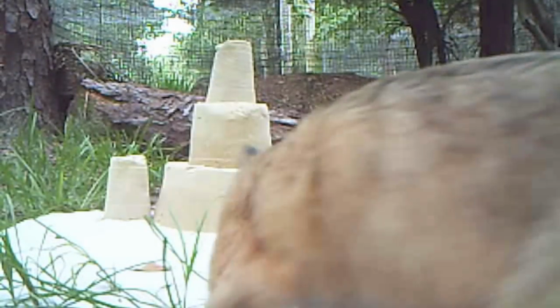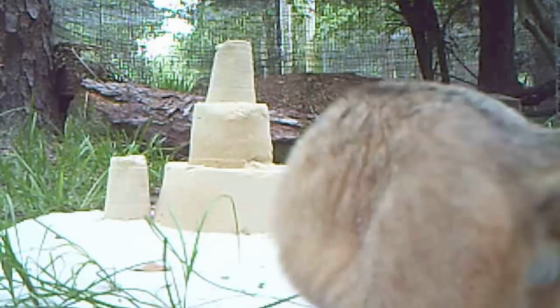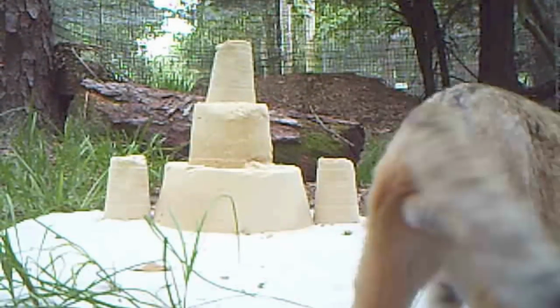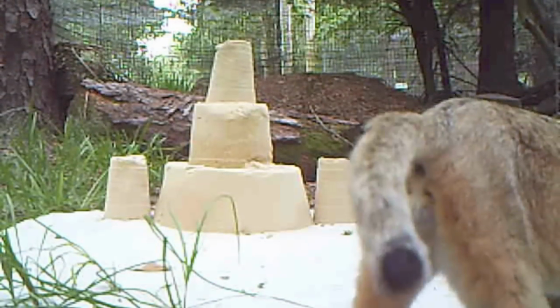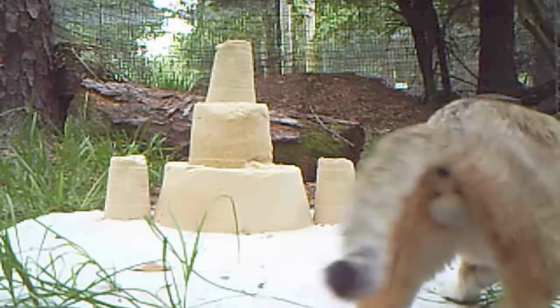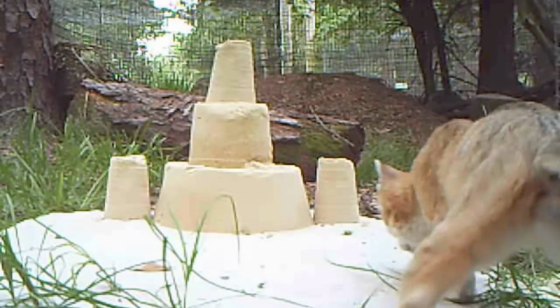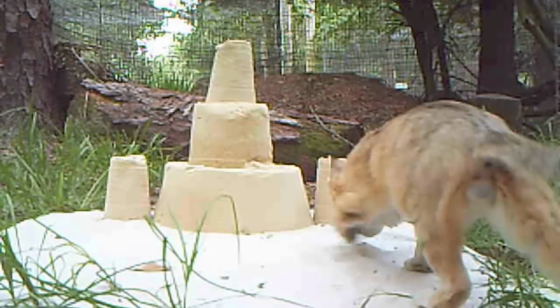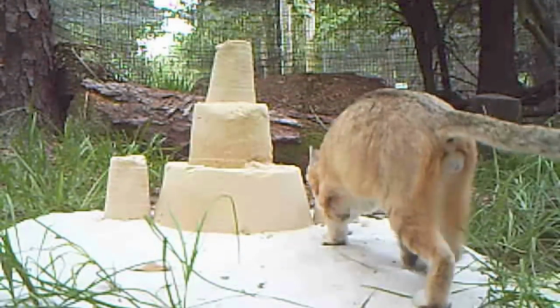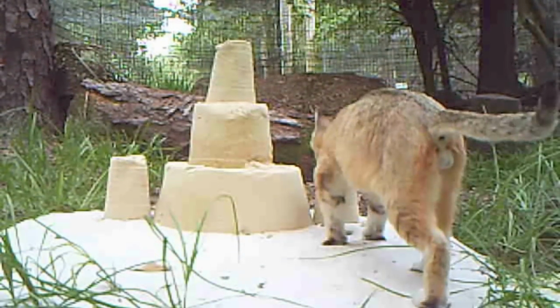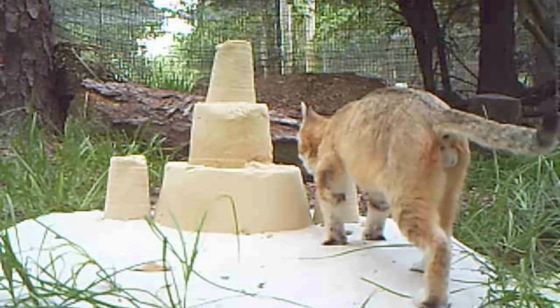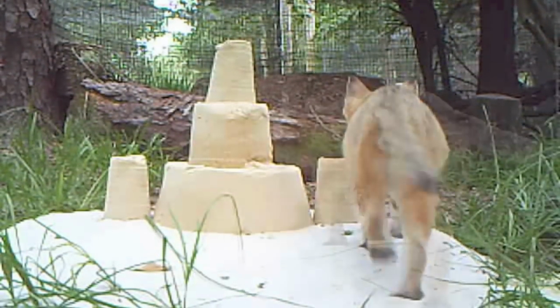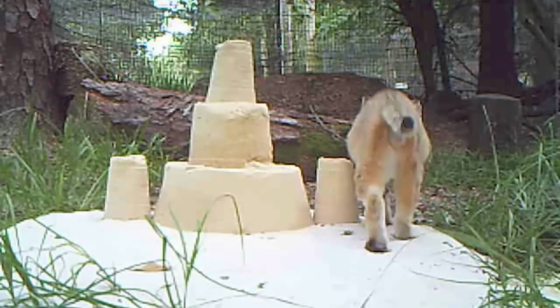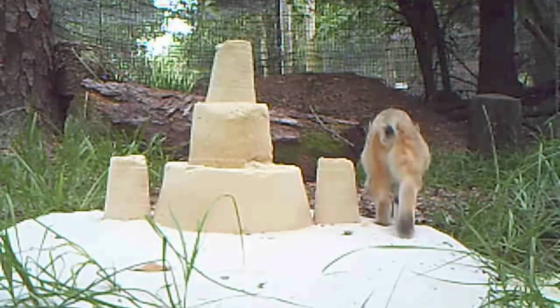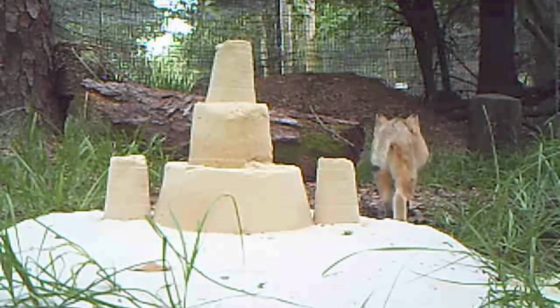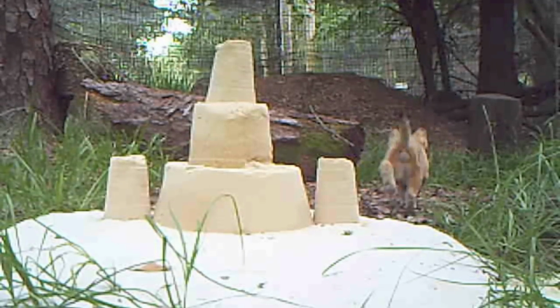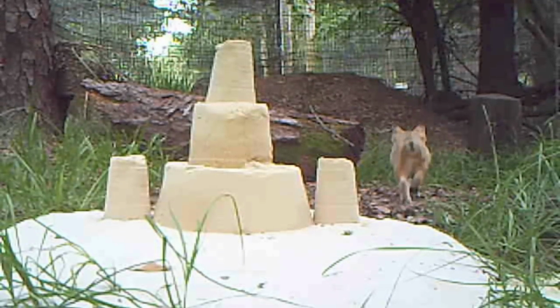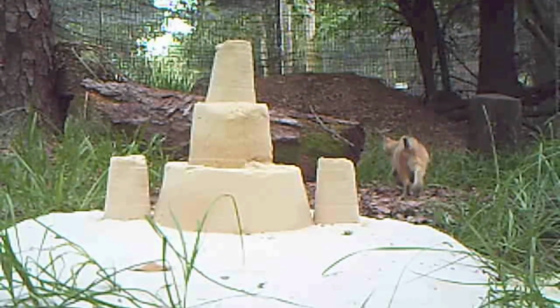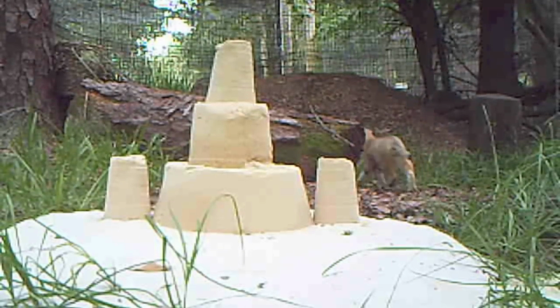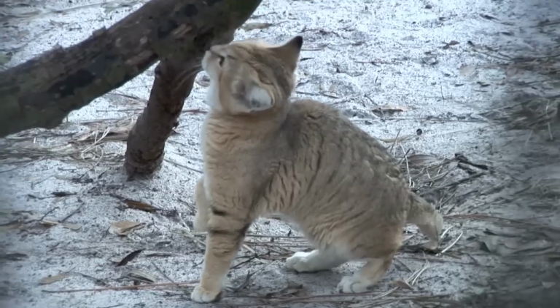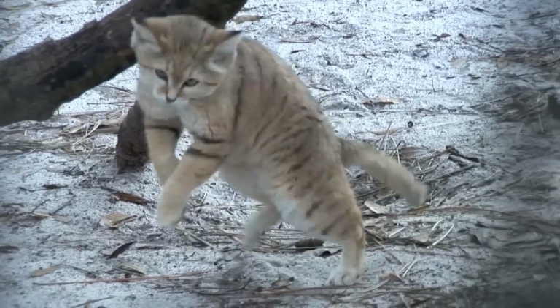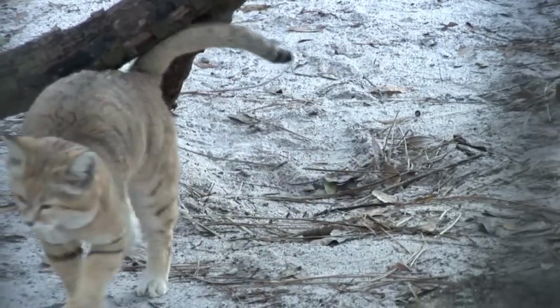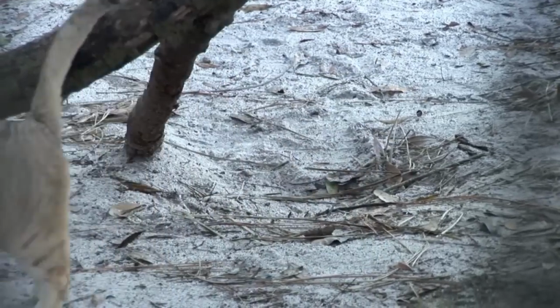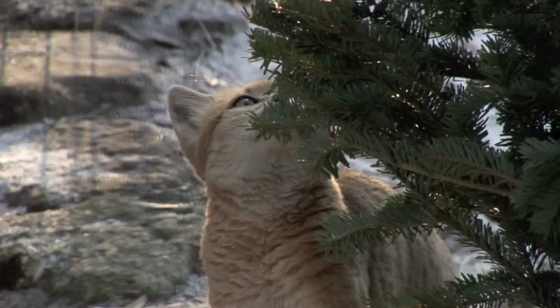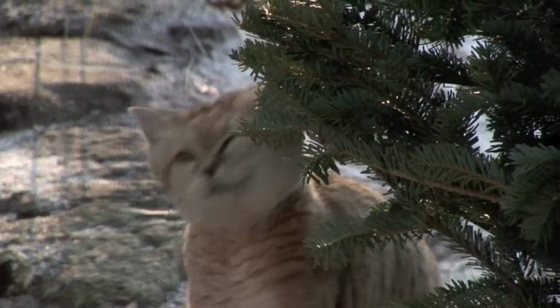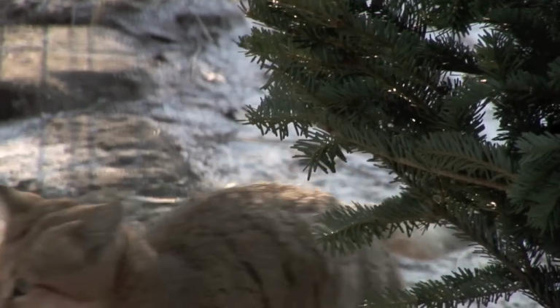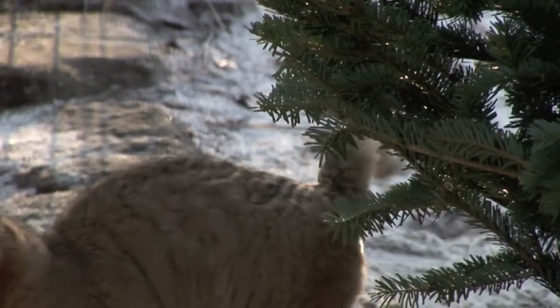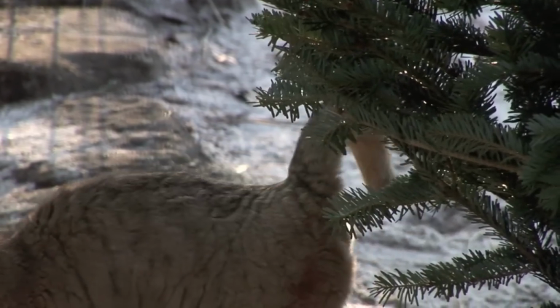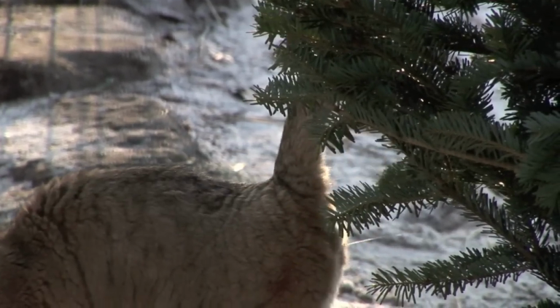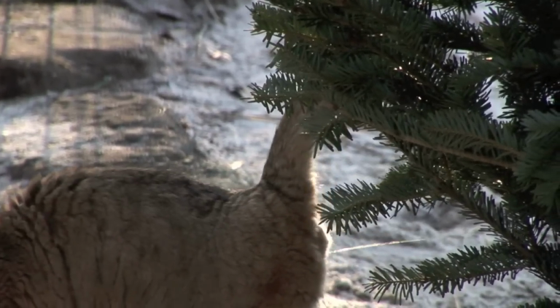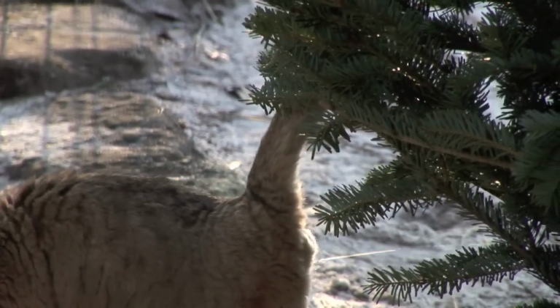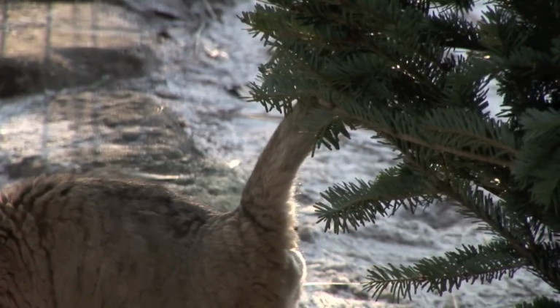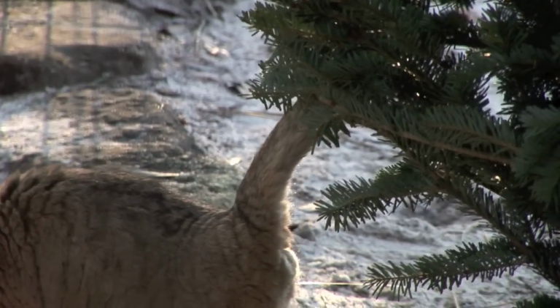So giving Canyon some sand to dig in and investigate was a good way to encourage some natural behaviors. He had lots of fun checking out his new space and making sure that others knew that this was his territory now.